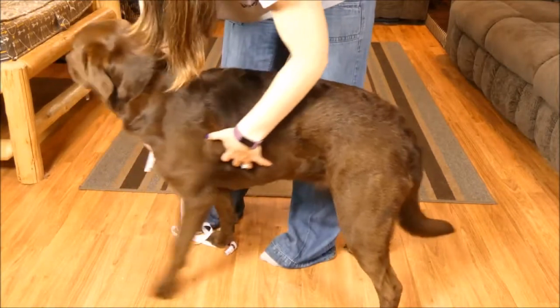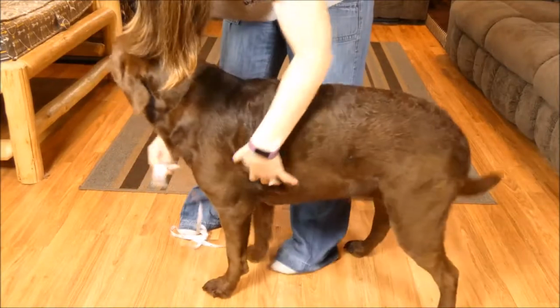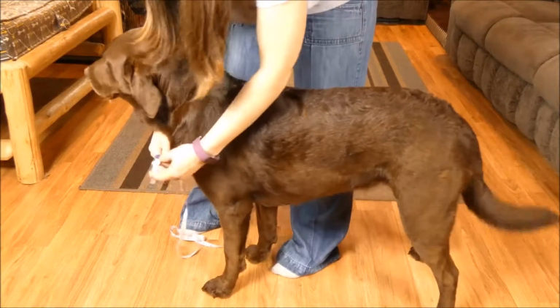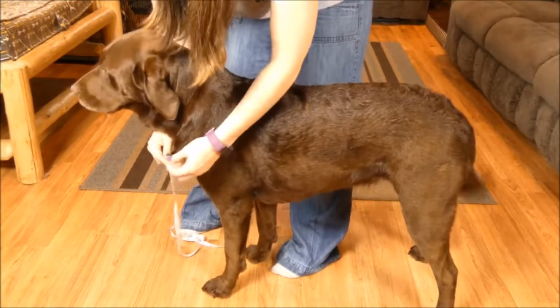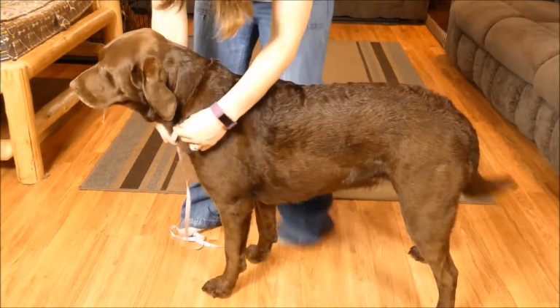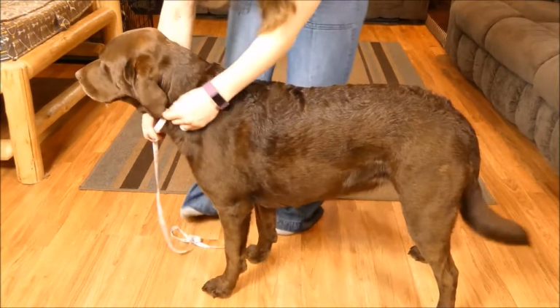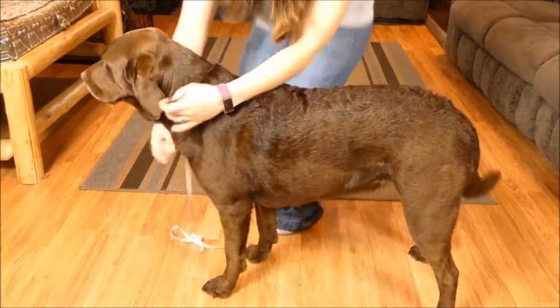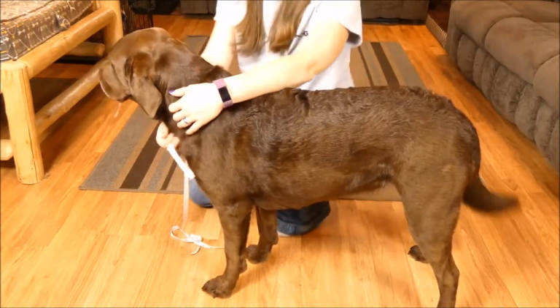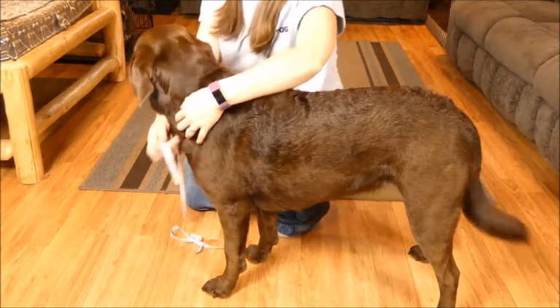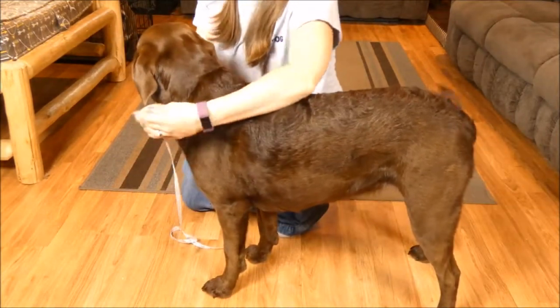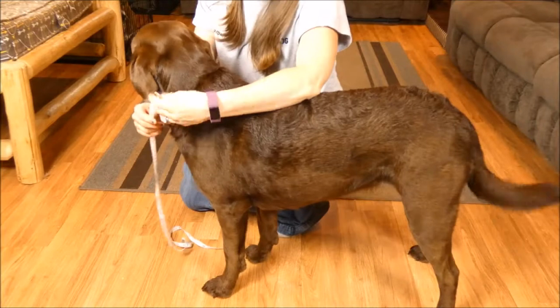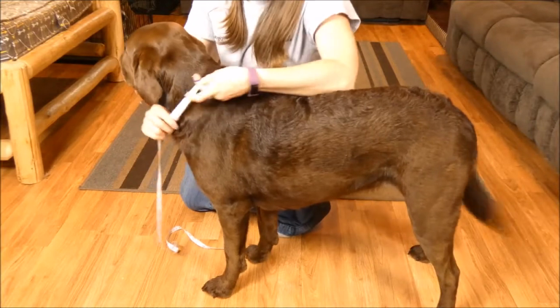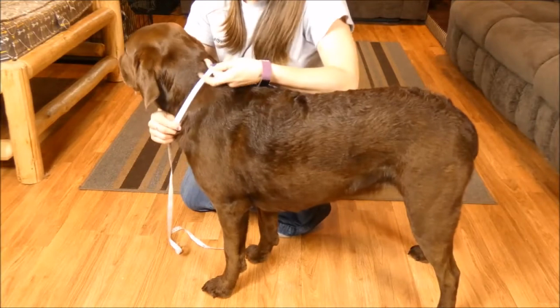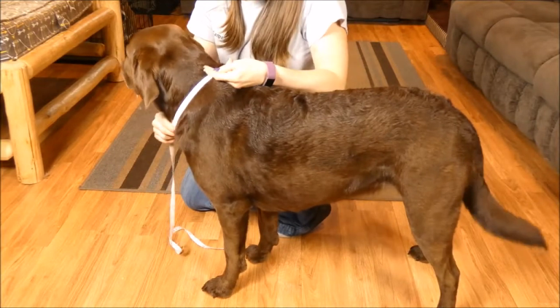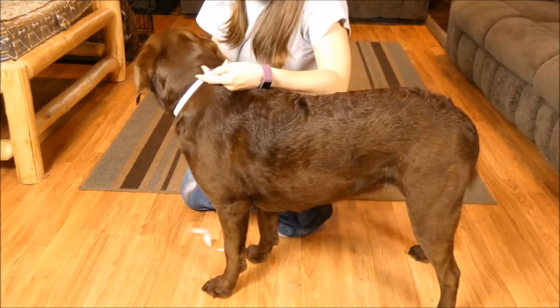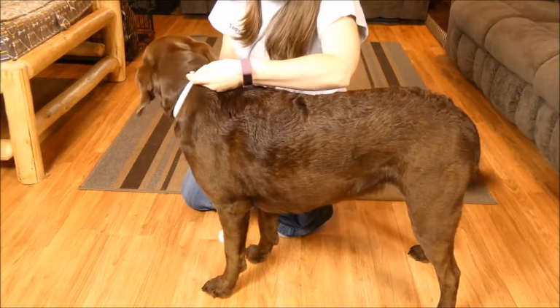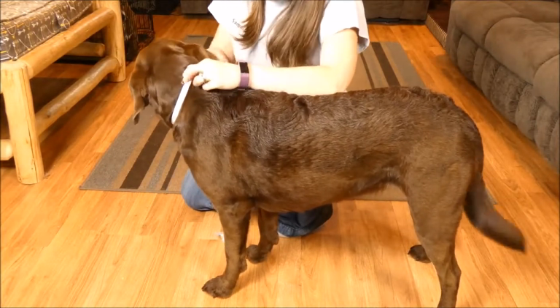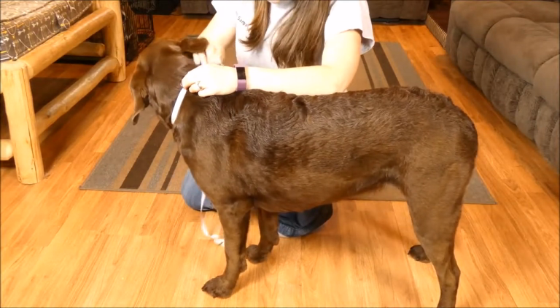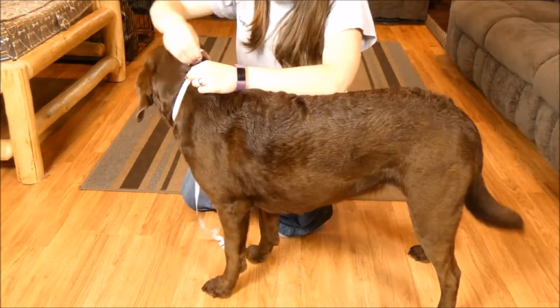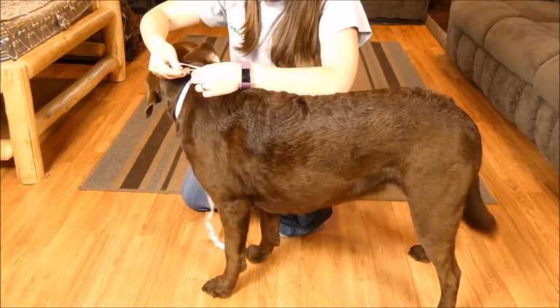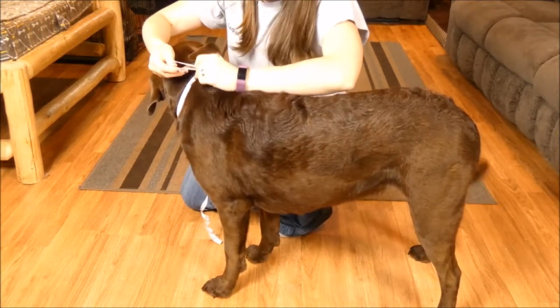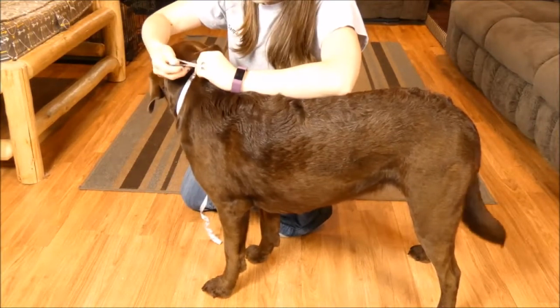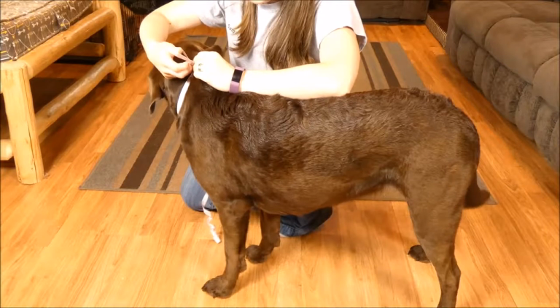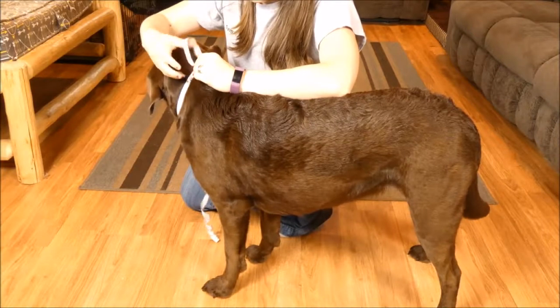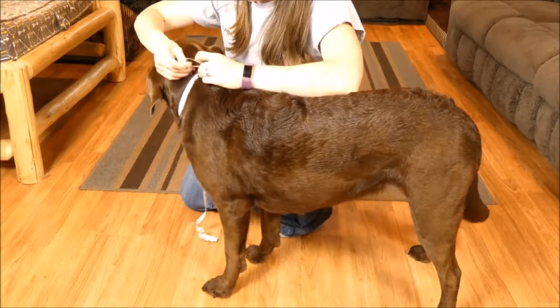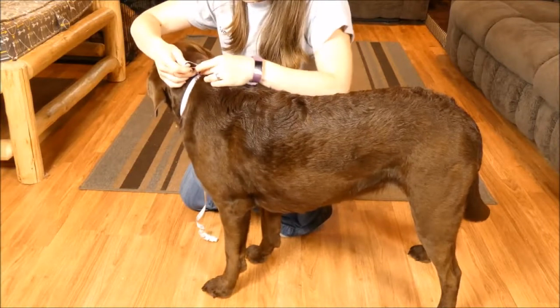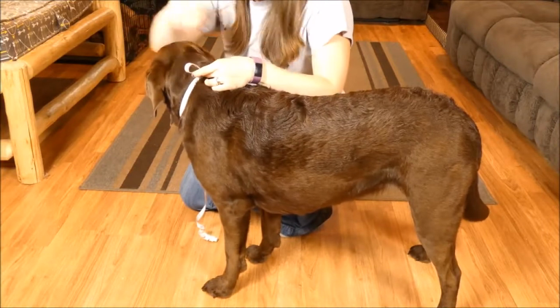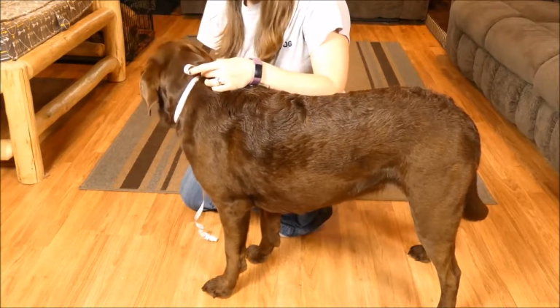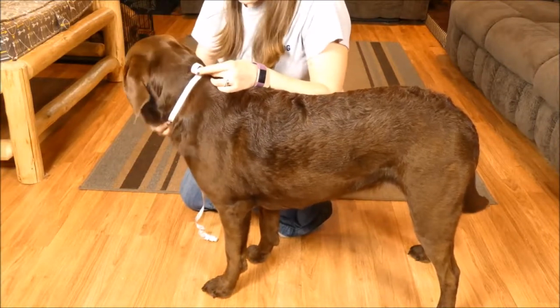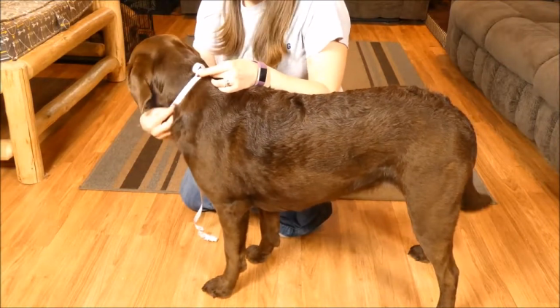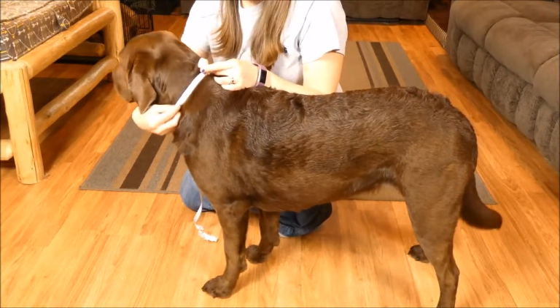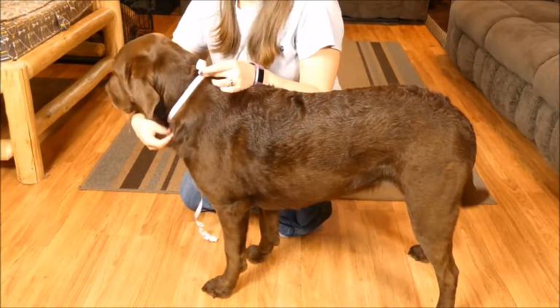So in order to get that measurement, you're just going to pretend like your dog's wearing a collar. Place your fabric tape measure right around where the collar would sit on her neck. Sadie's neck is about 18 inches, and that's your measurement for that.